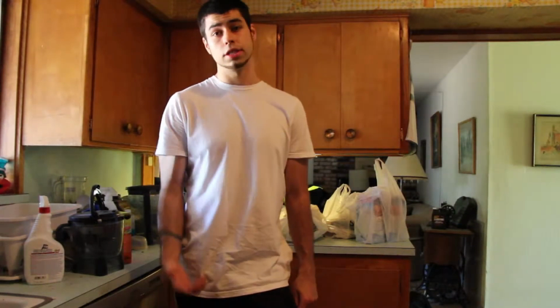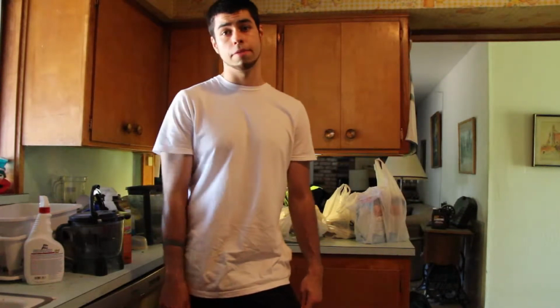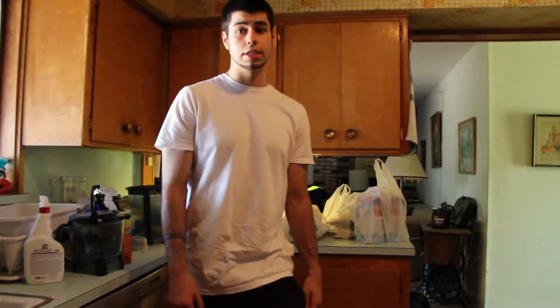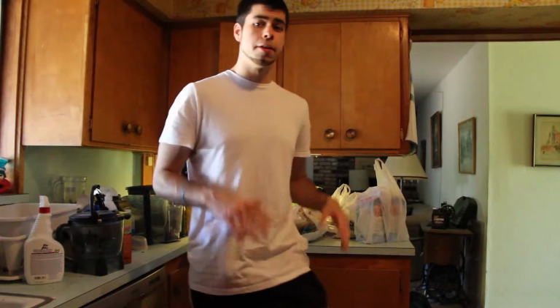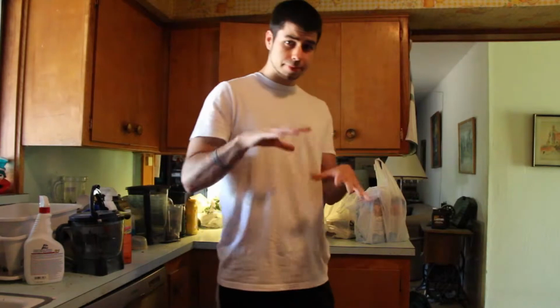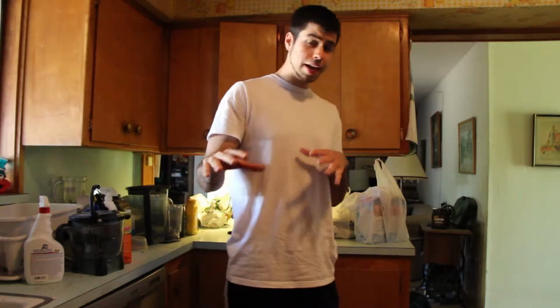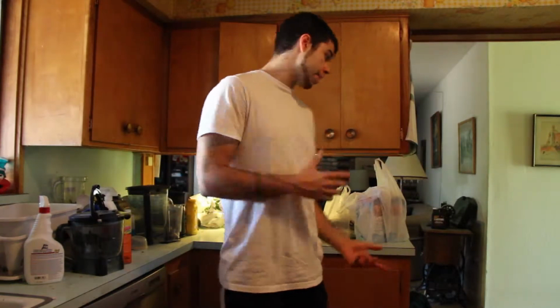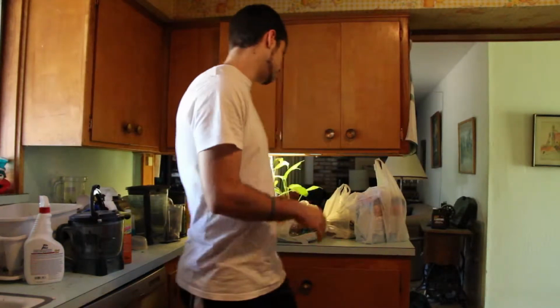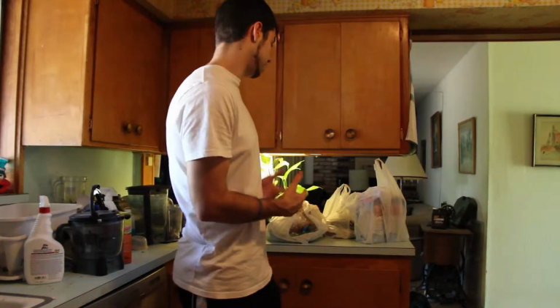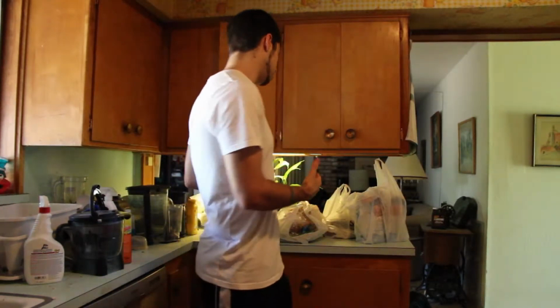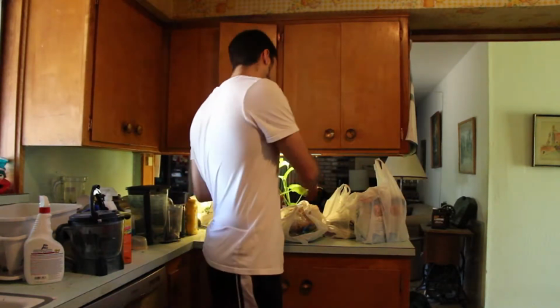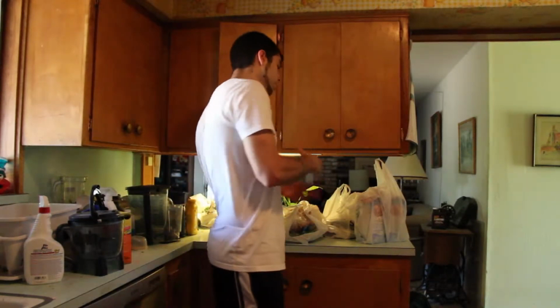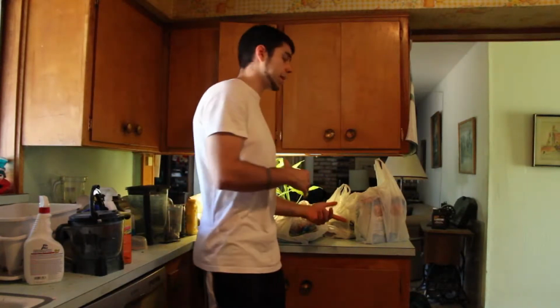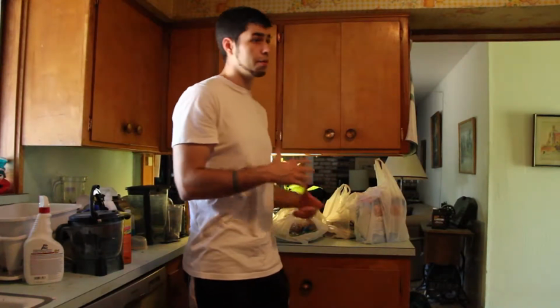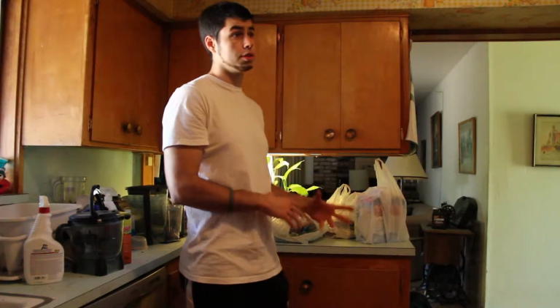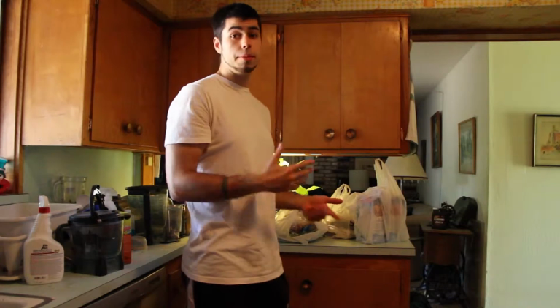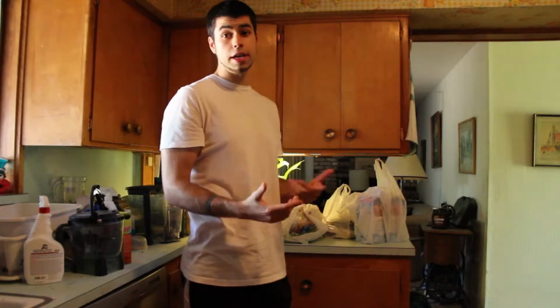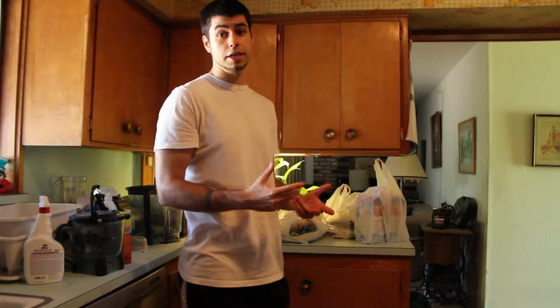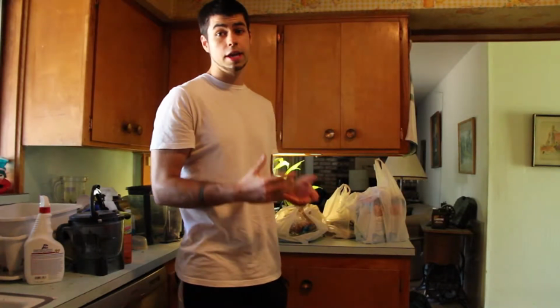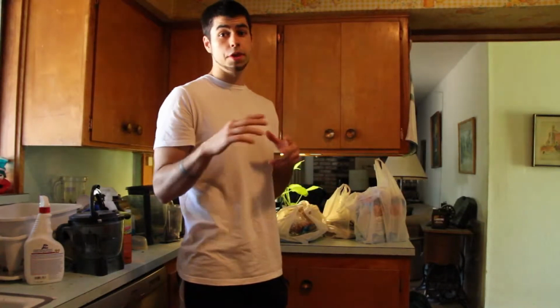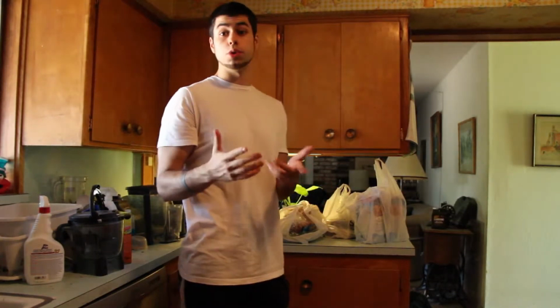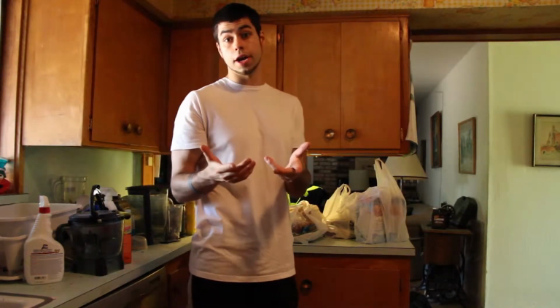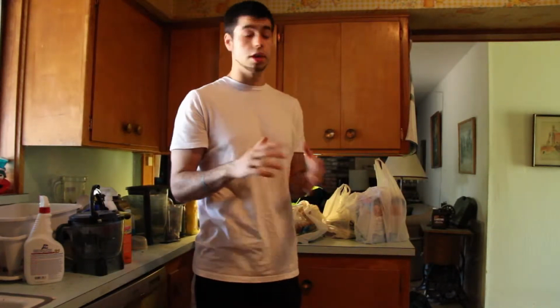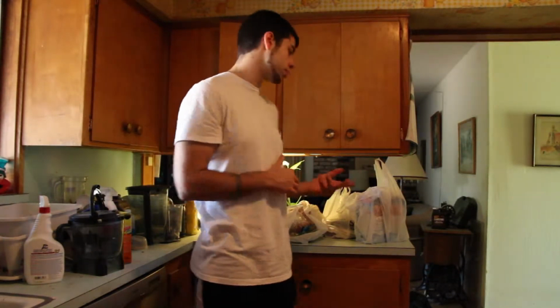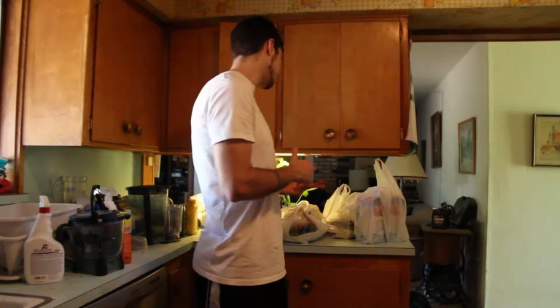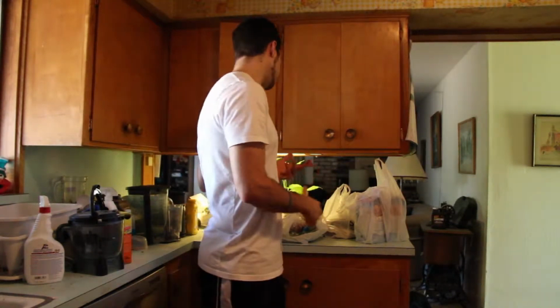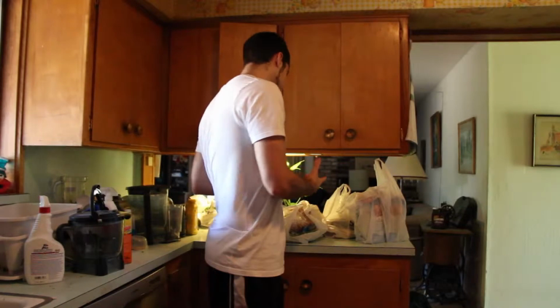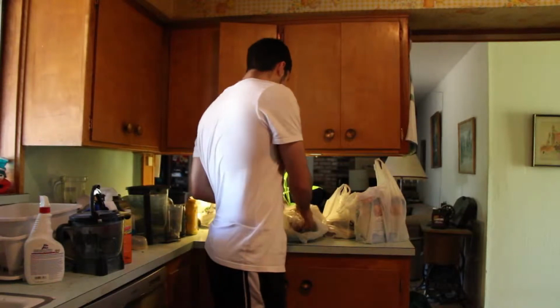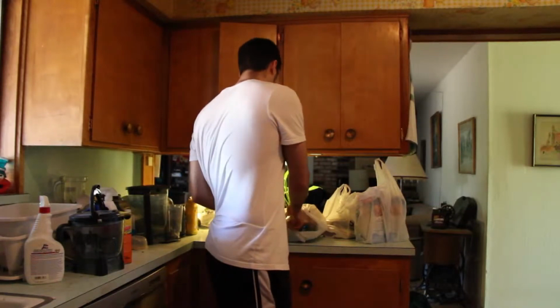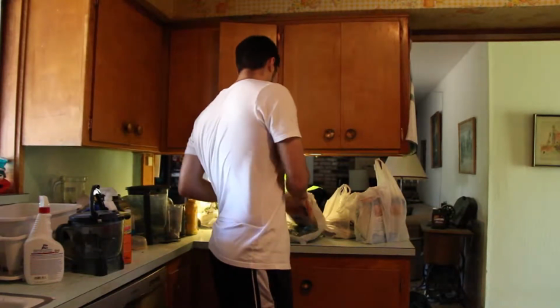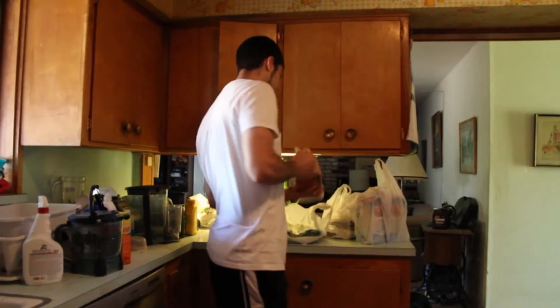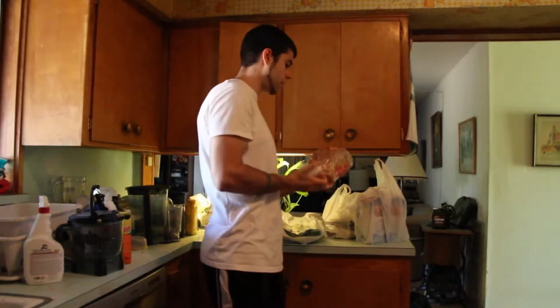Then I'll just cut up for the rest of the year. Anyhow, getting back to the purpose of this video — I just wanted to show you guys what I got from the grocery store, maybe give you guys some ideas for those of you who are cutting, some options at the grocery store.